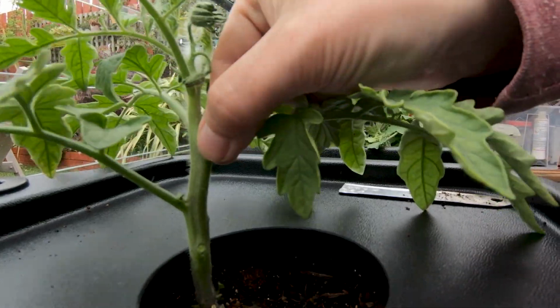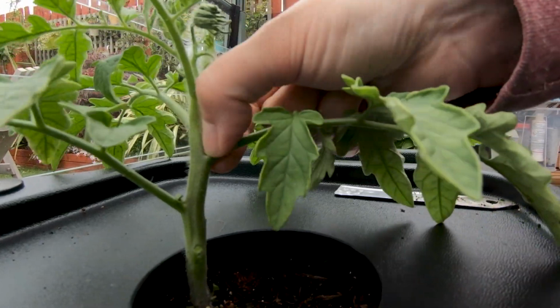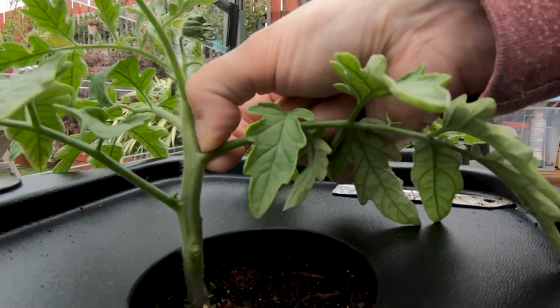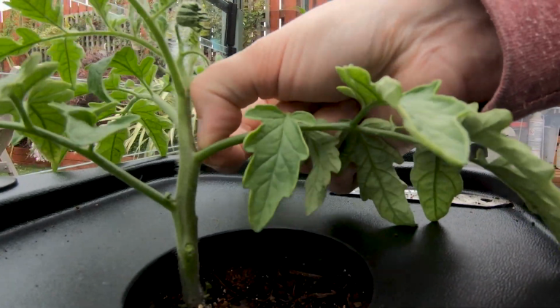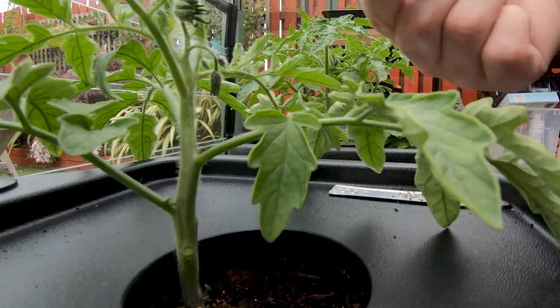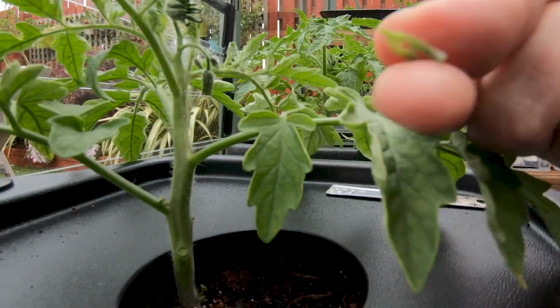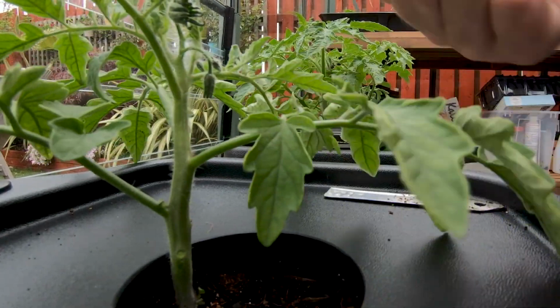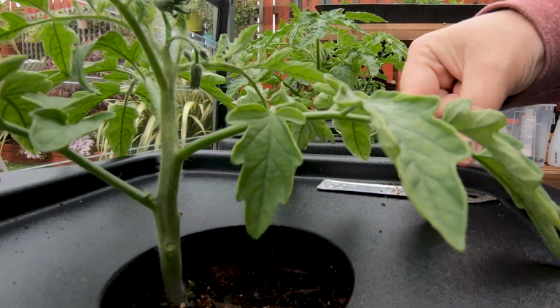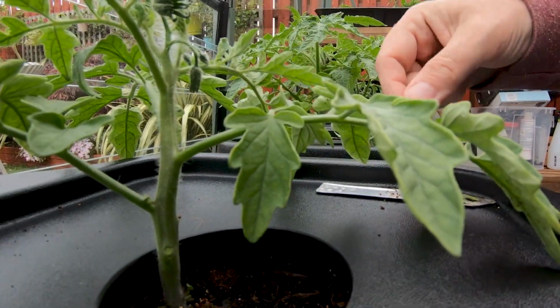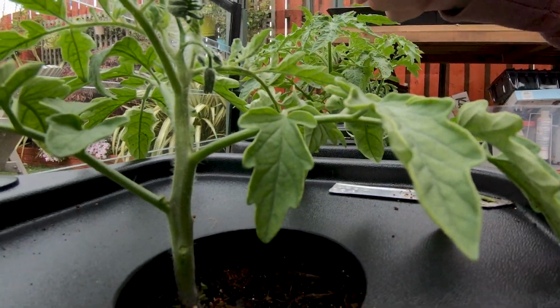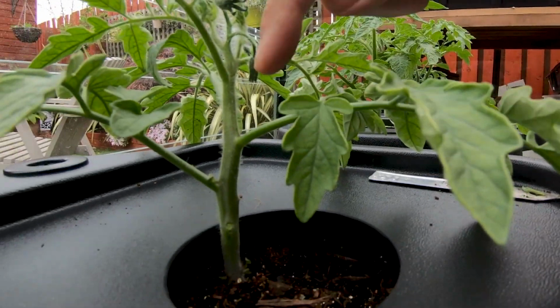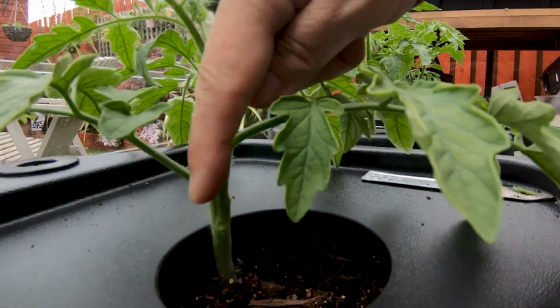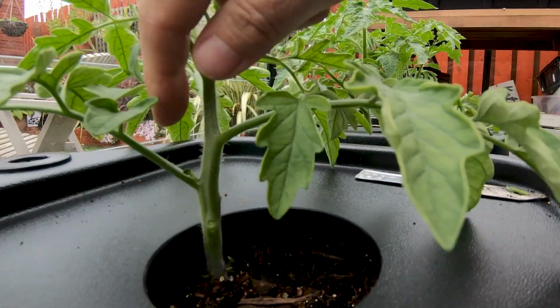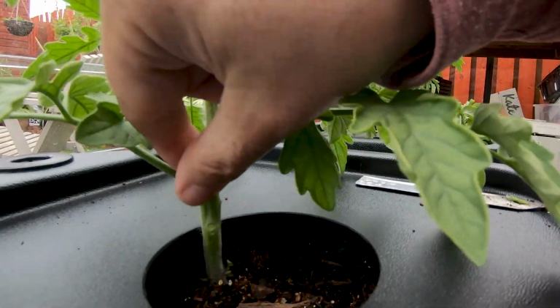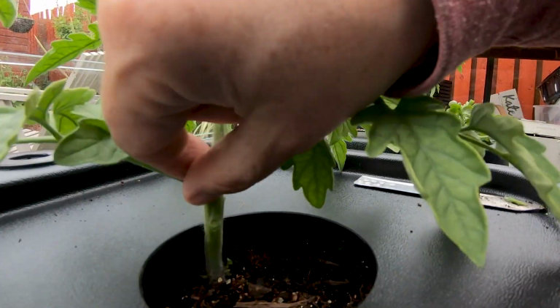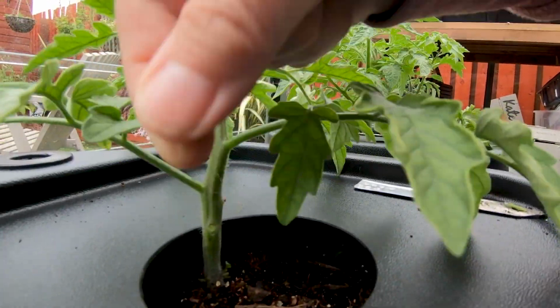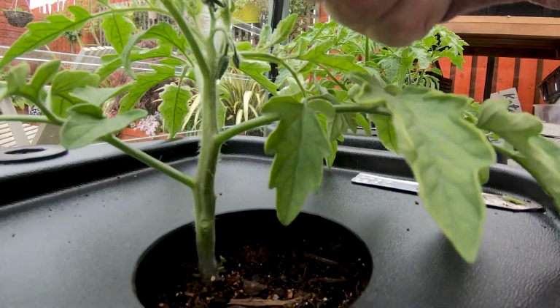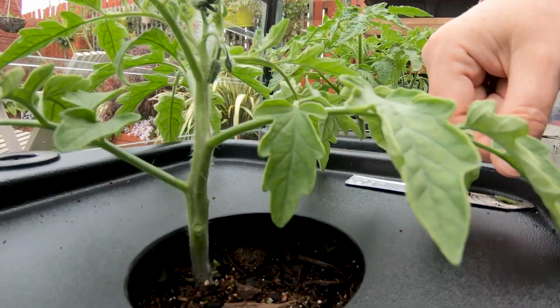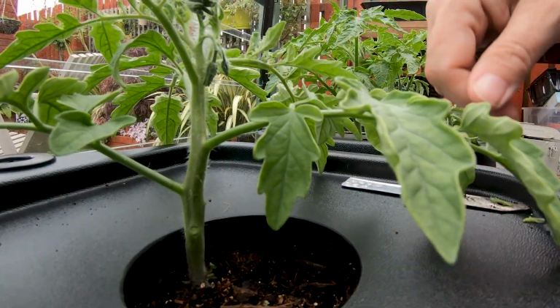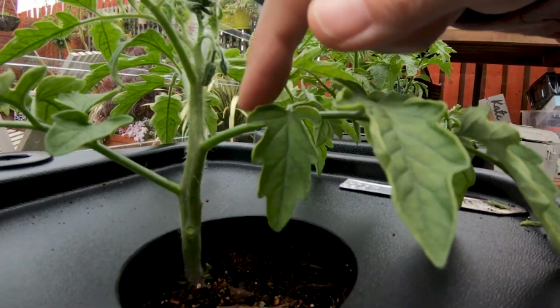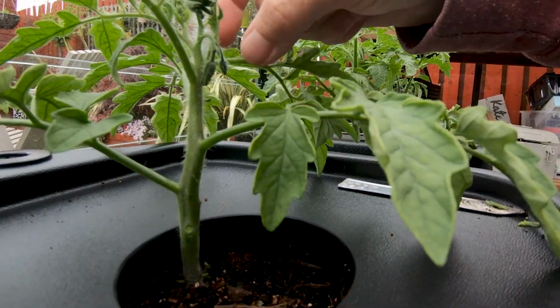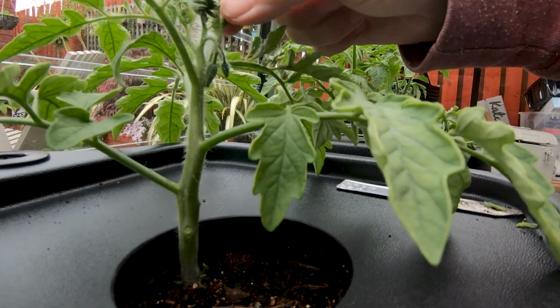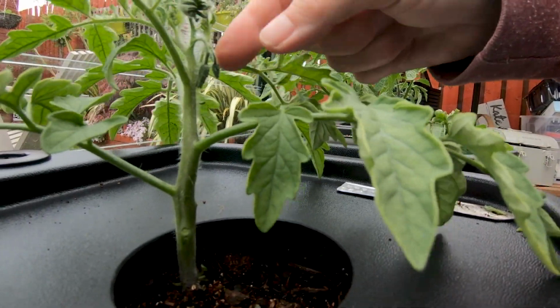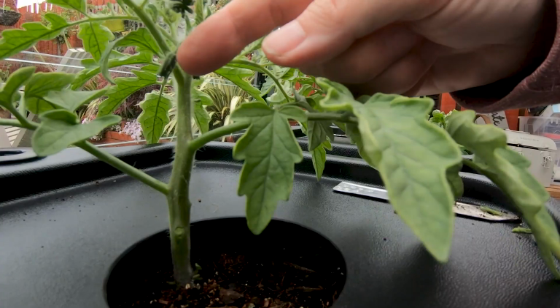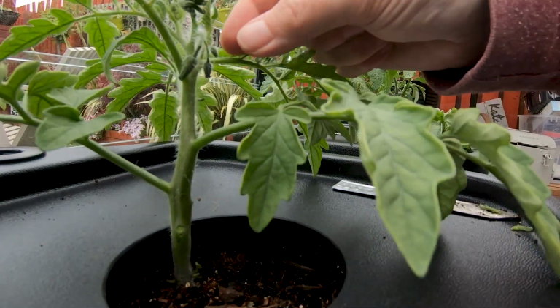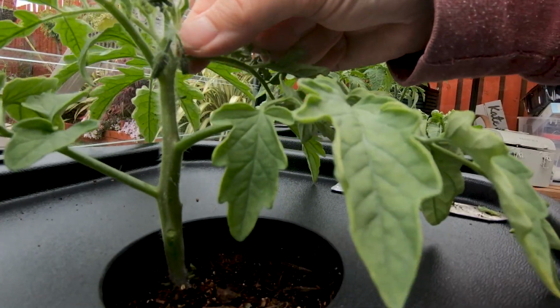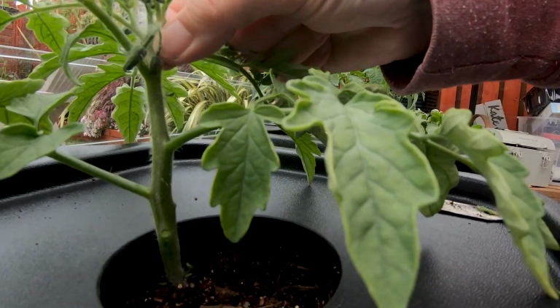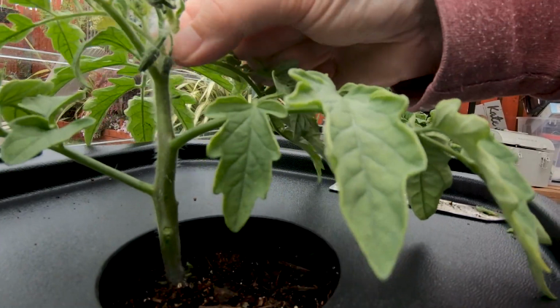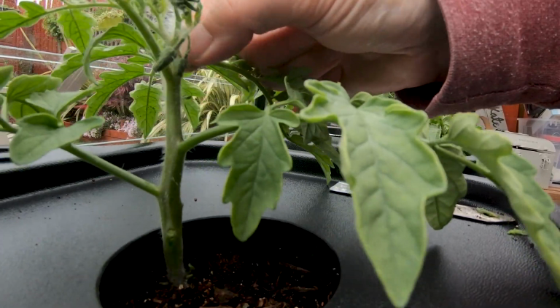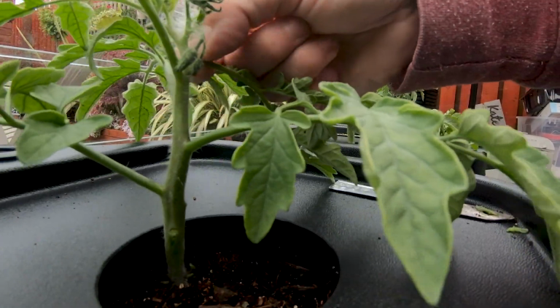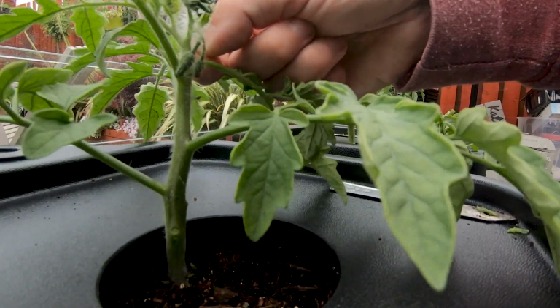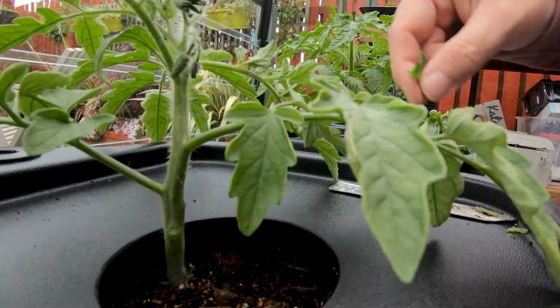All I'm going to do, while it's small, is just pinch it out with my fingers. And the same with this one here — pinching it out. And that's all you're doing. You do that all the way up the plant — you're always doing that.